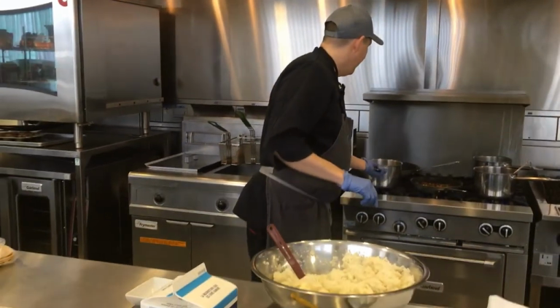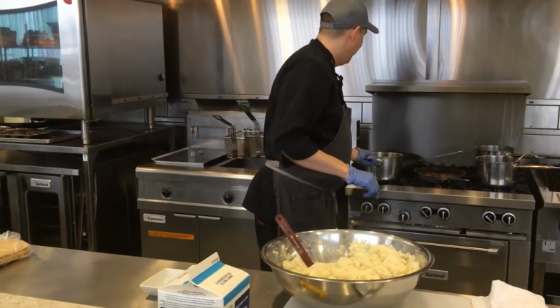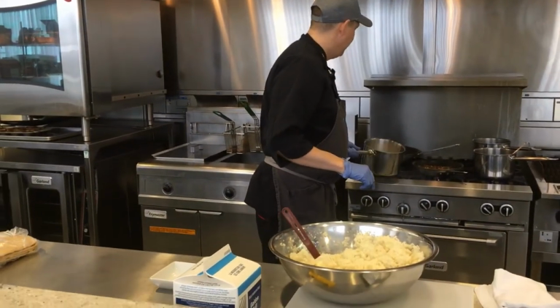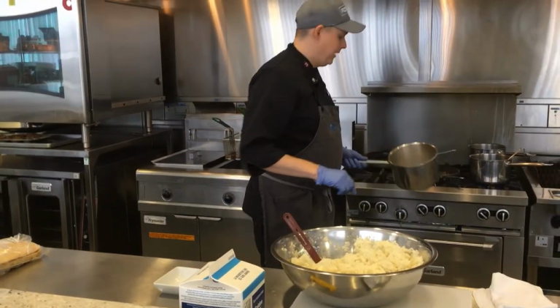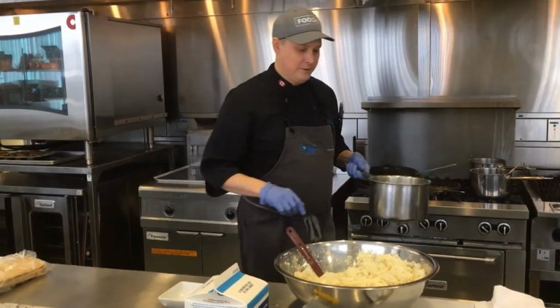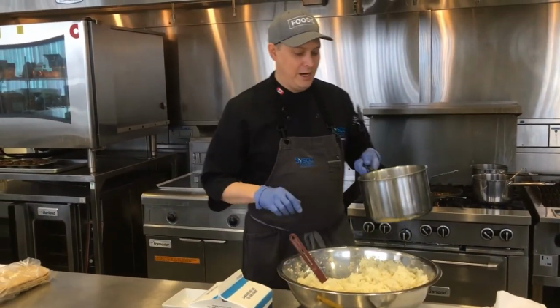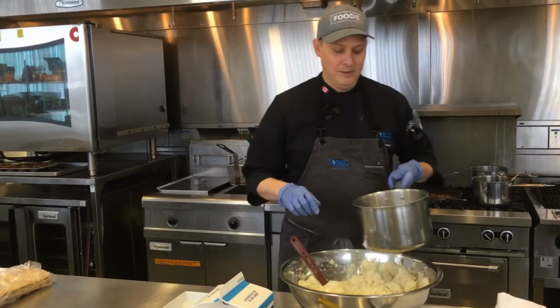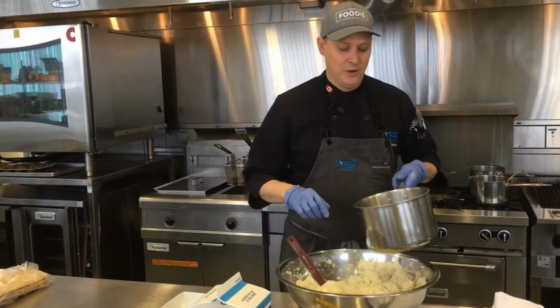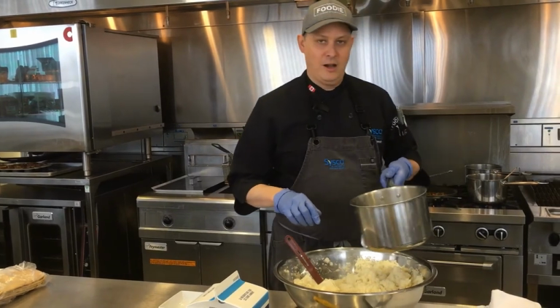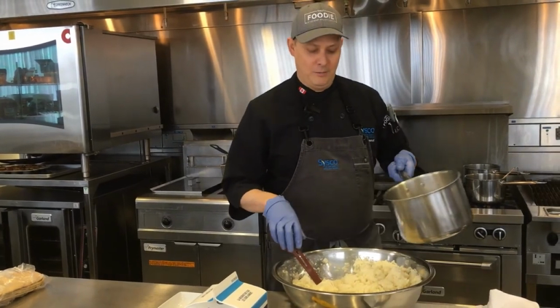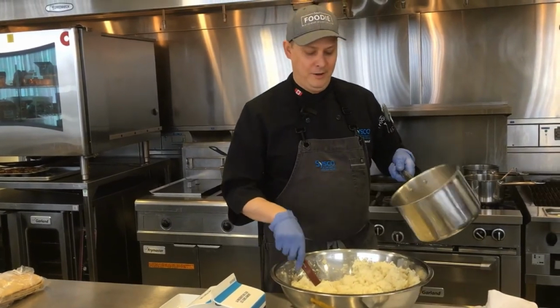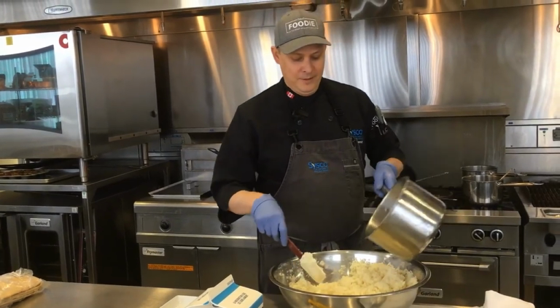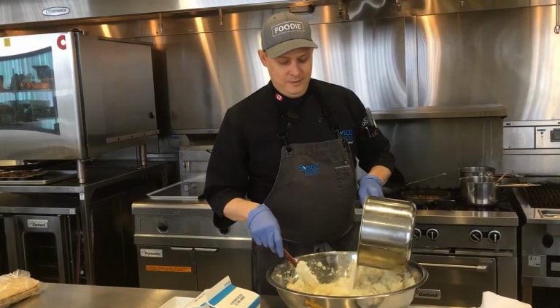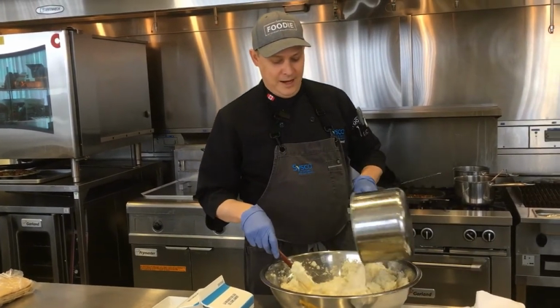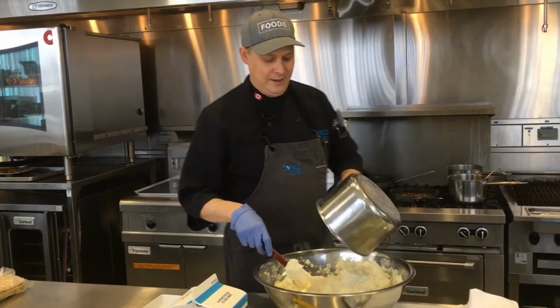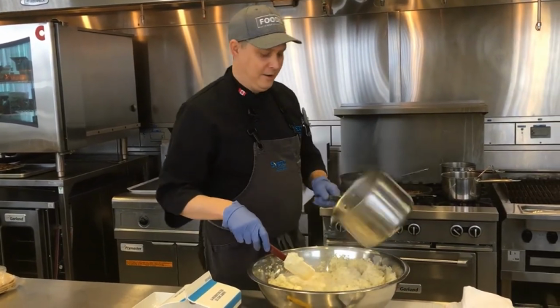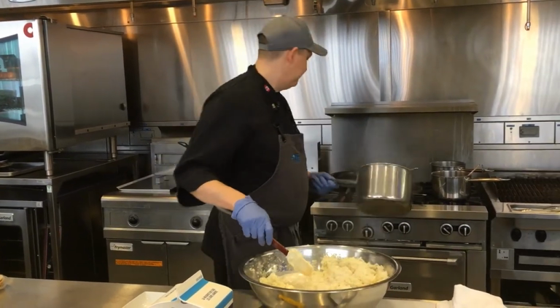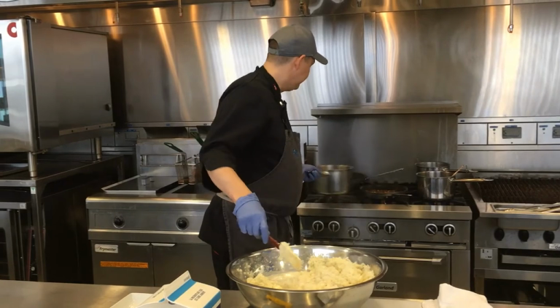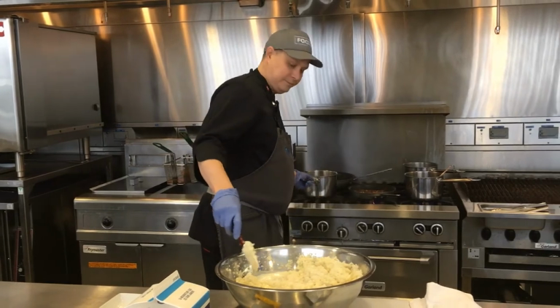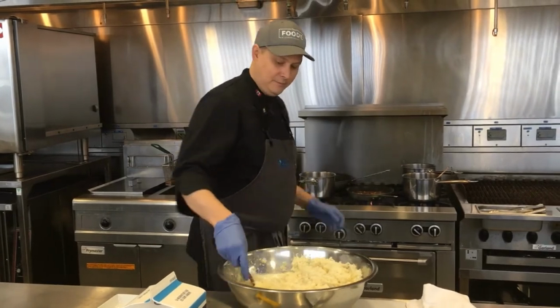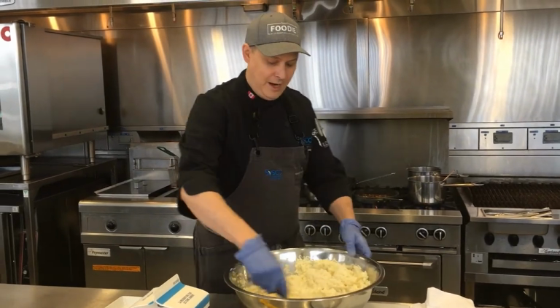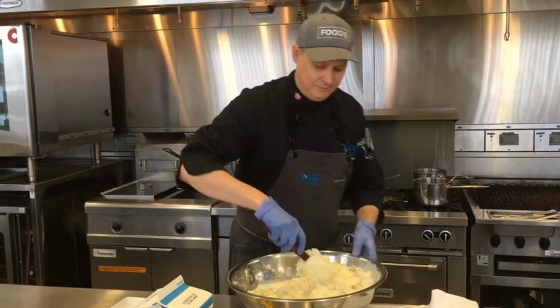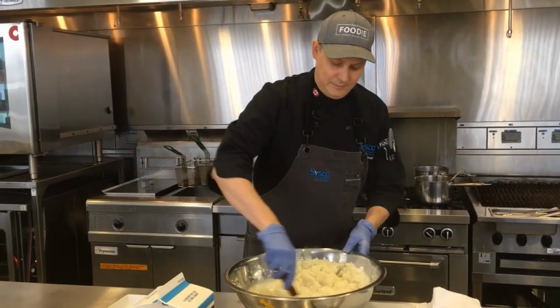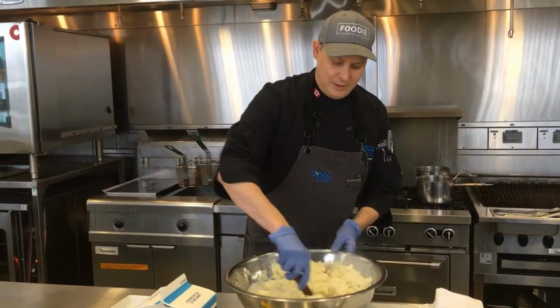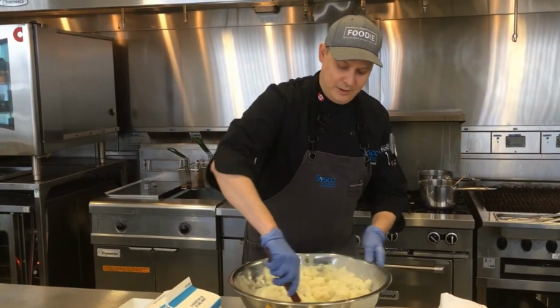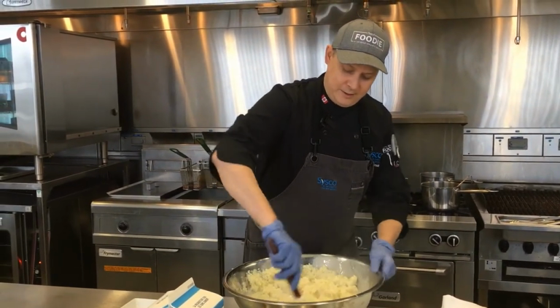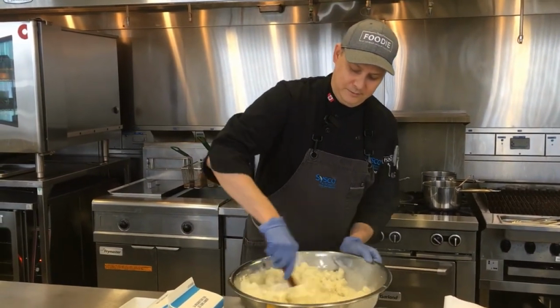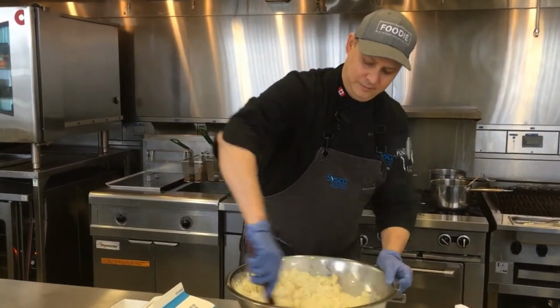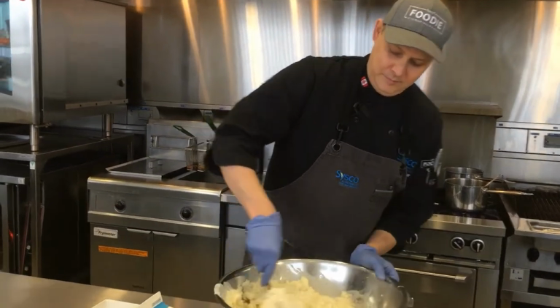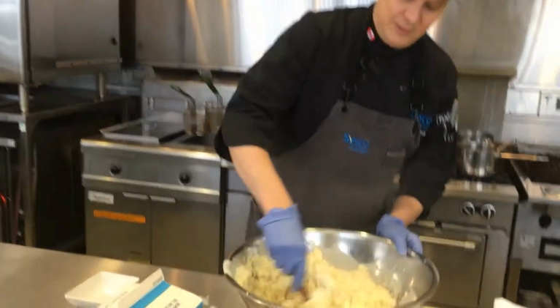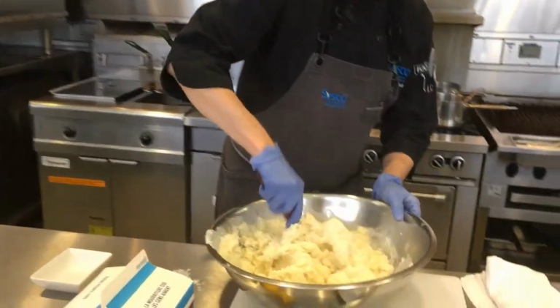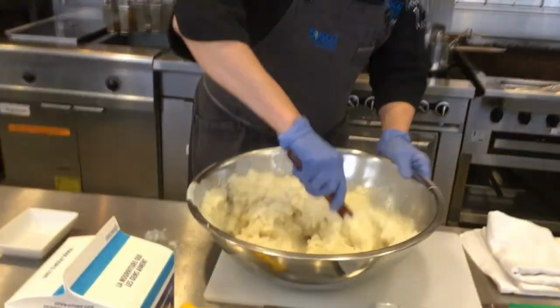I've heated up a little bit of some cream, a little bit of roasted garlic, some salt and pepper. Add that in there and it's just a quick little mix. Let's get it all incorporated.